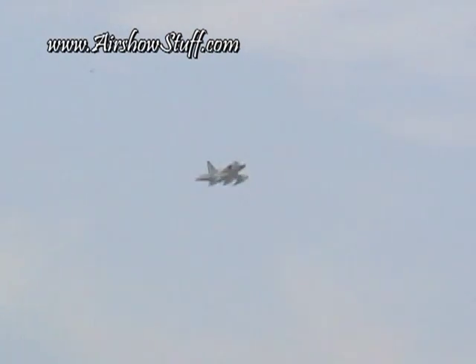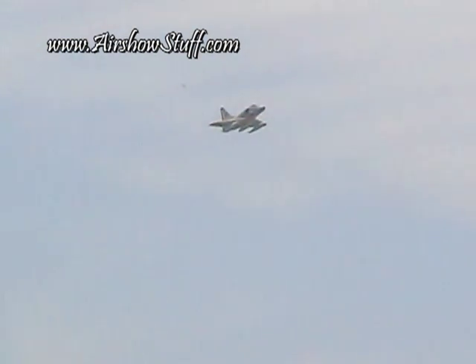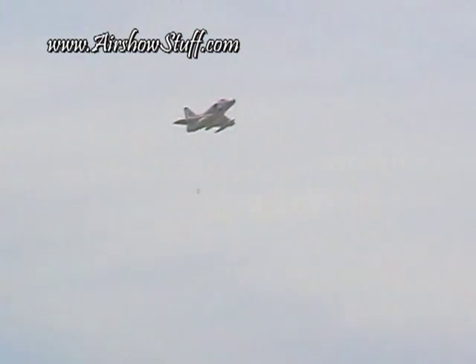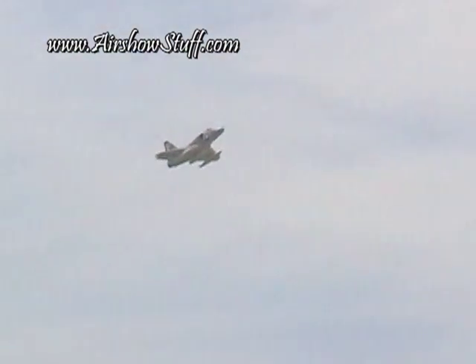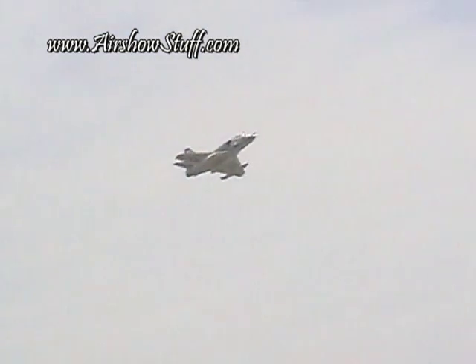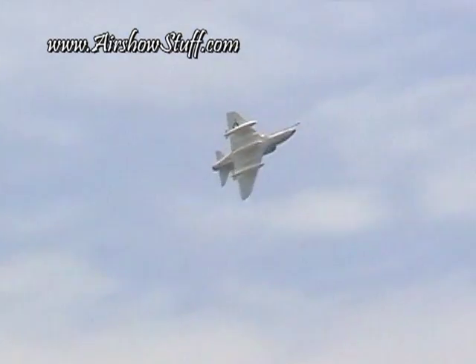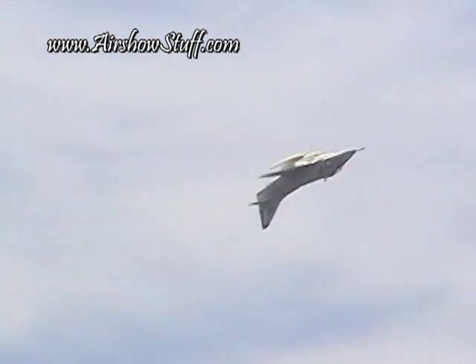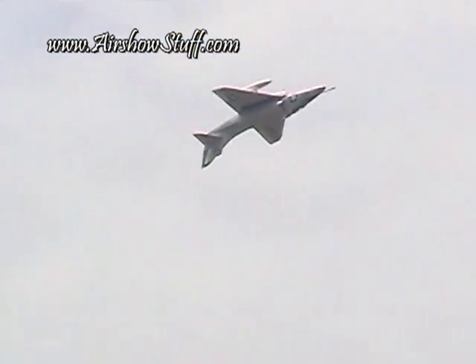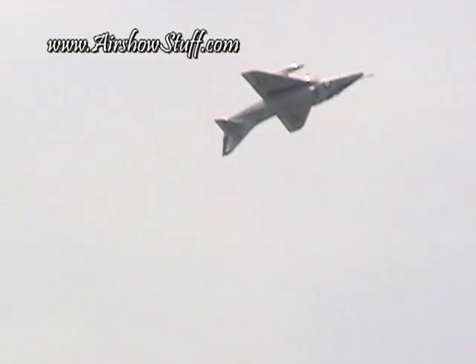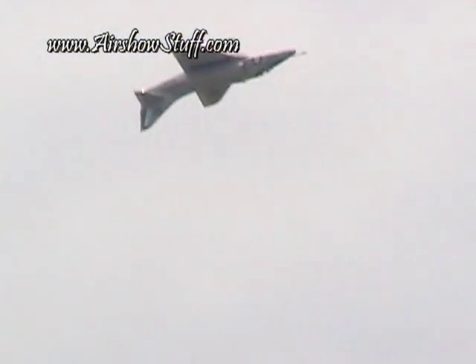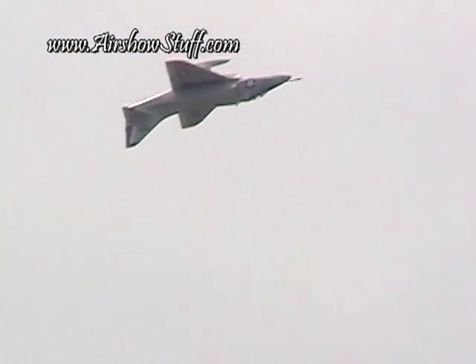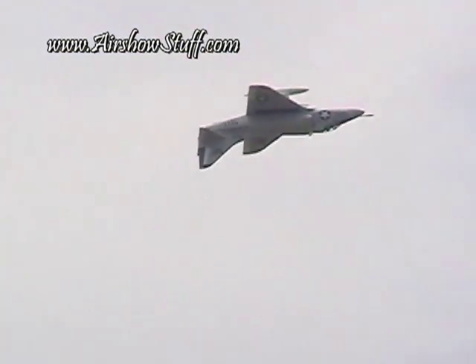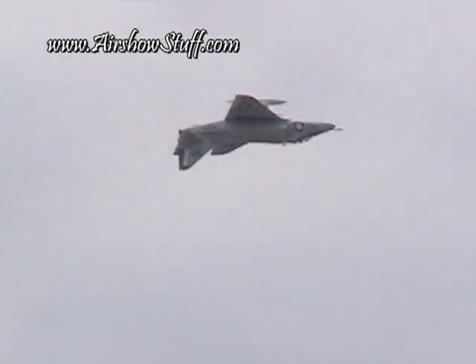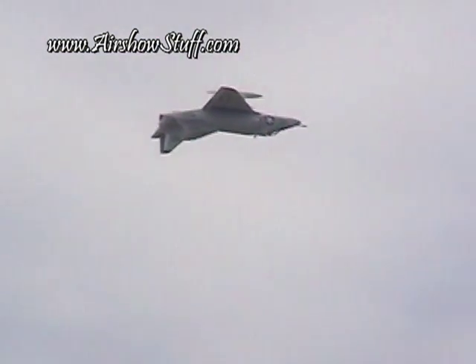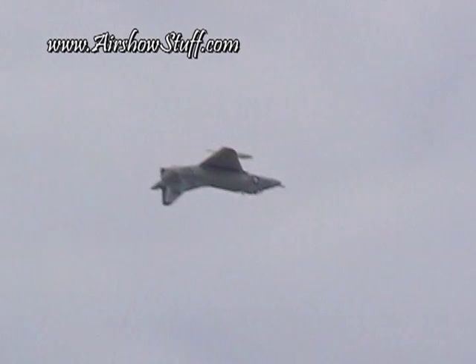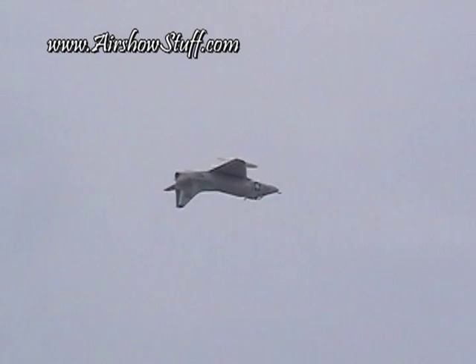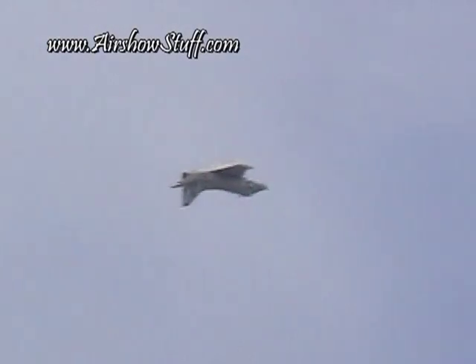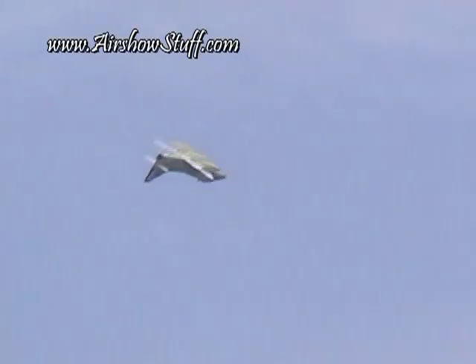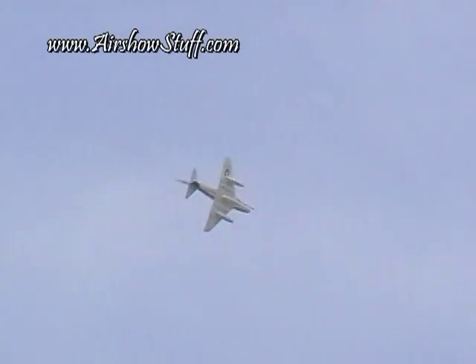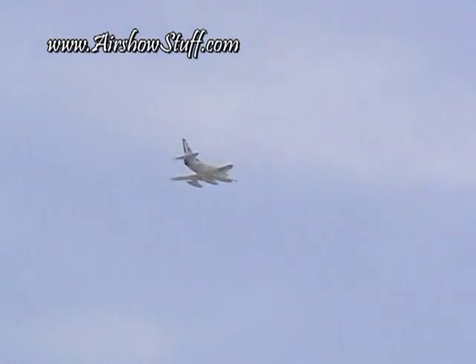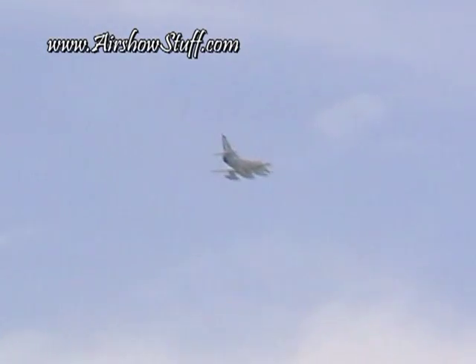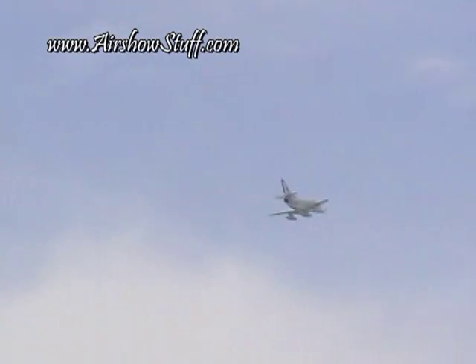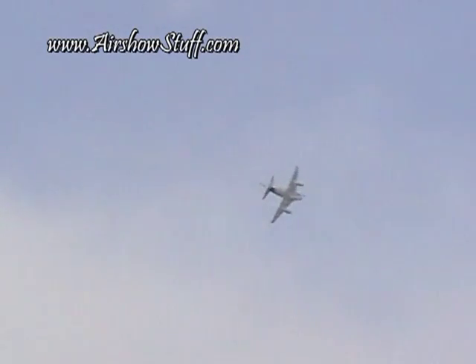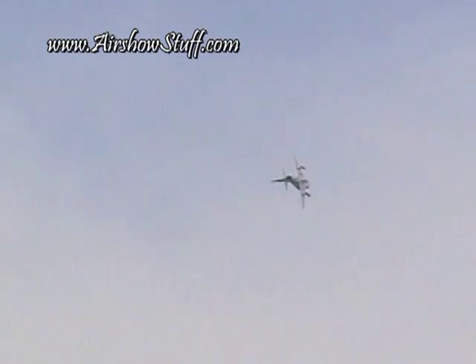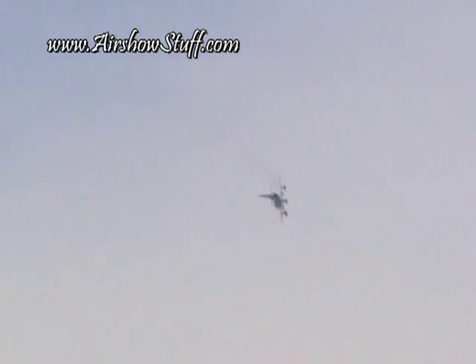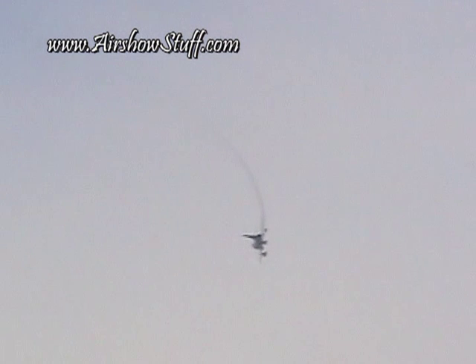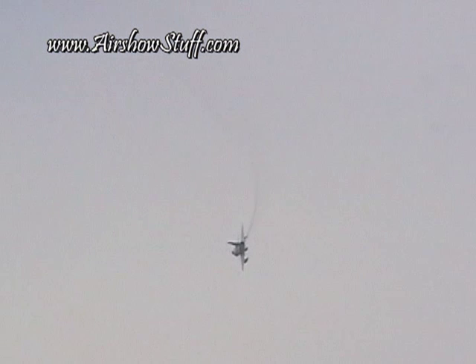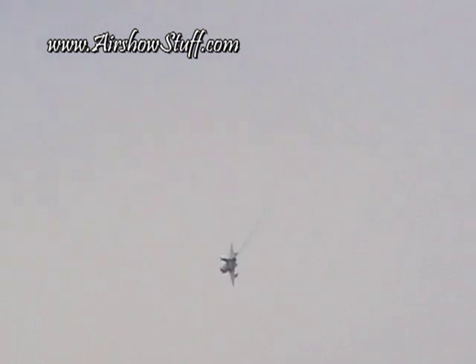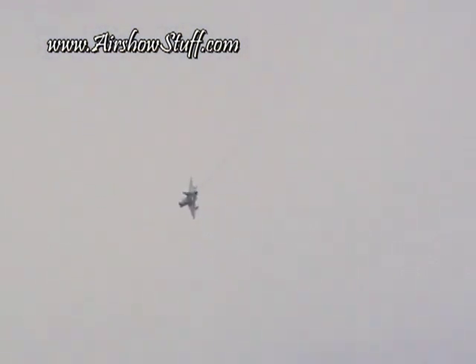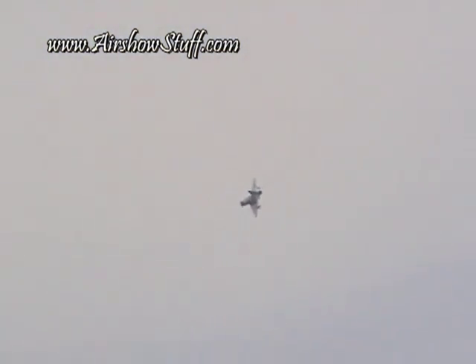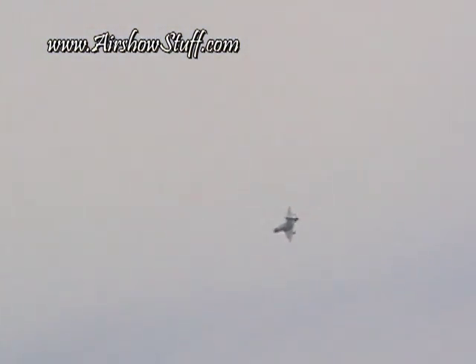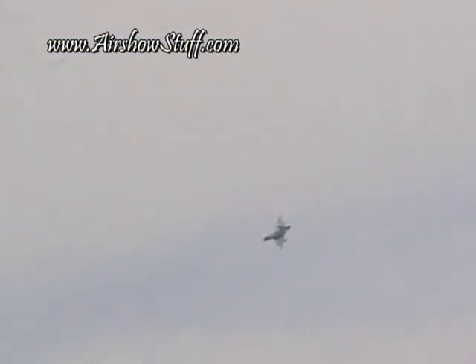Here we go. Nose comes up. Forward, pressure on the stick, burn in the turn, then rolls out.